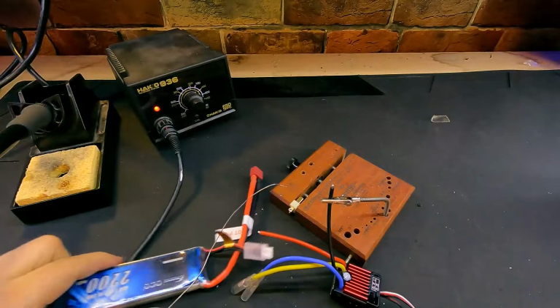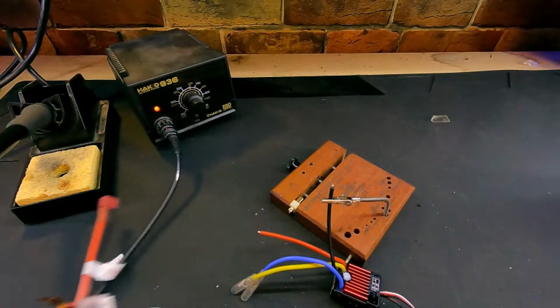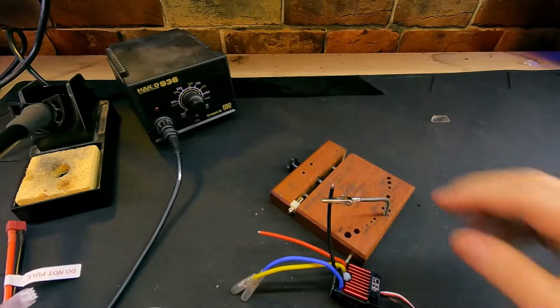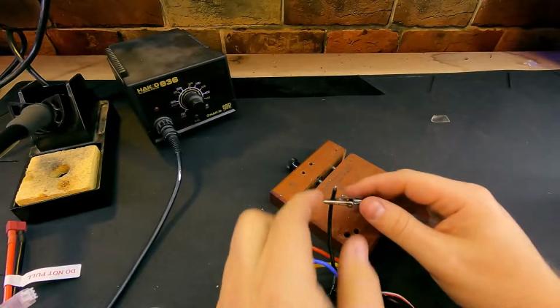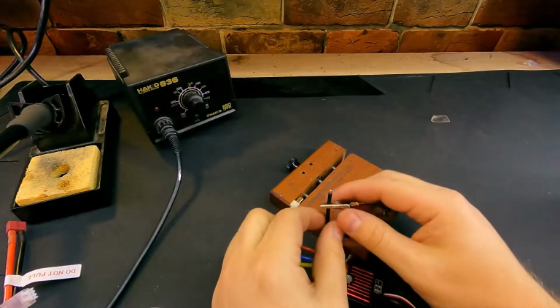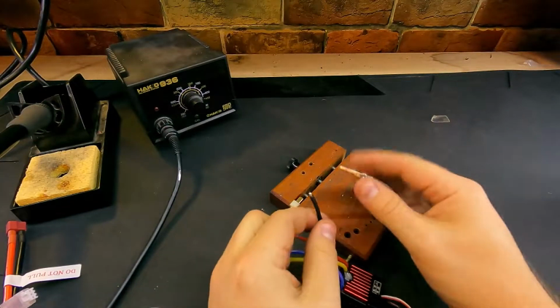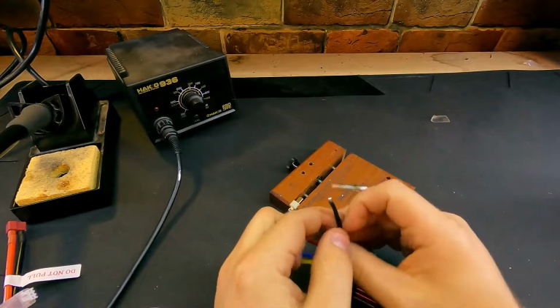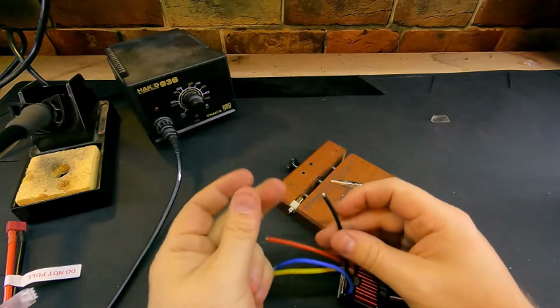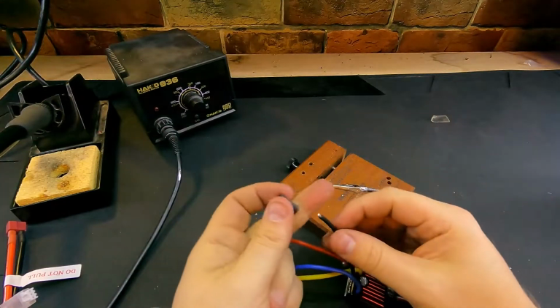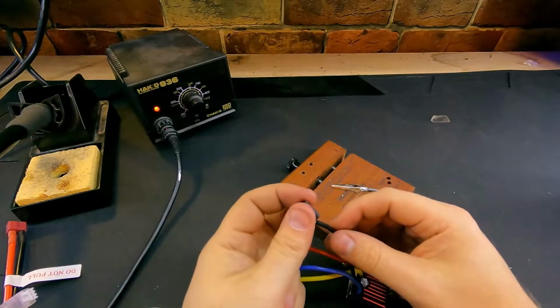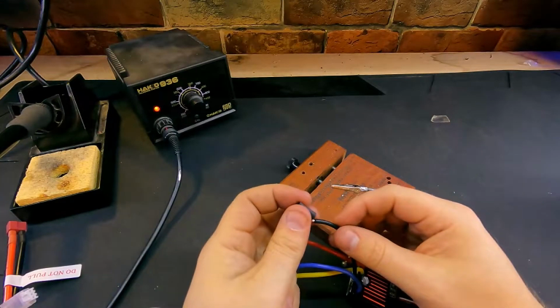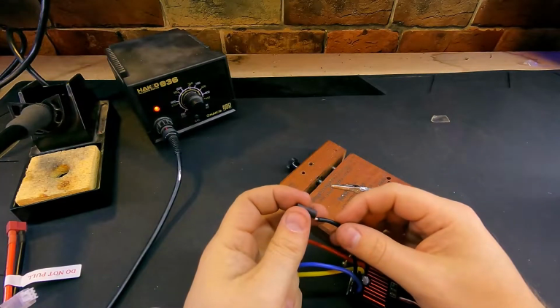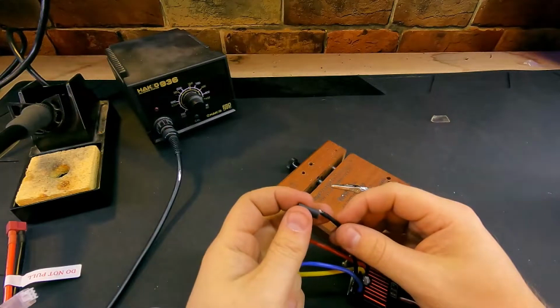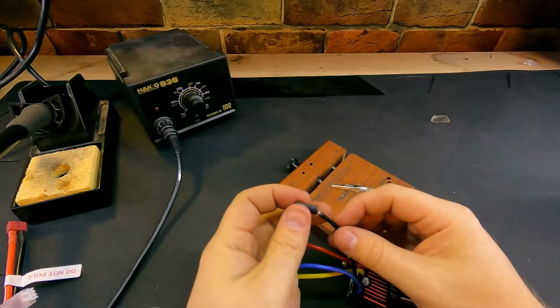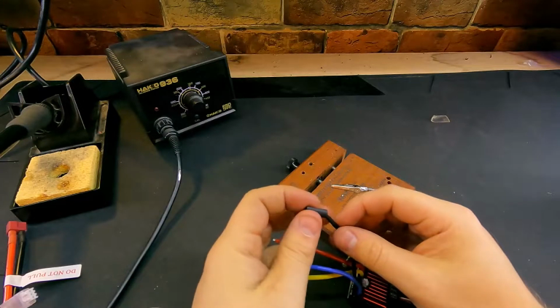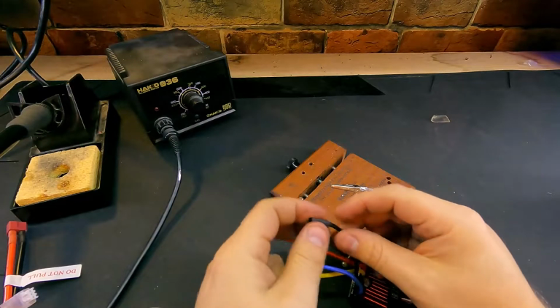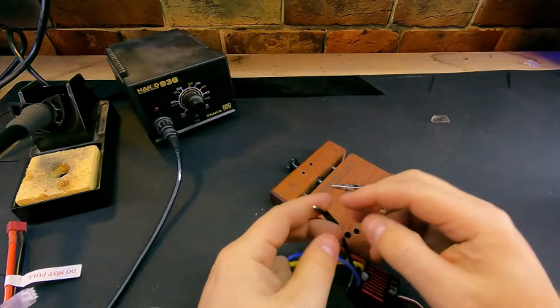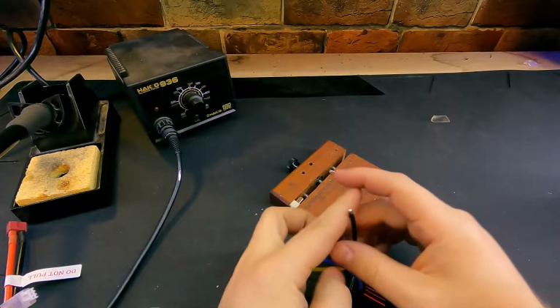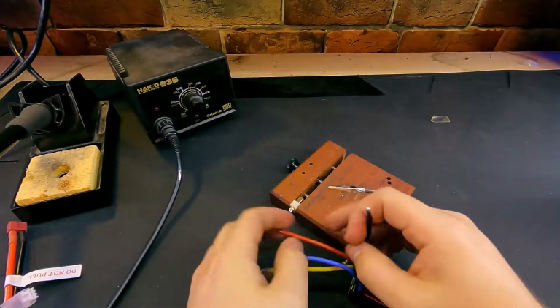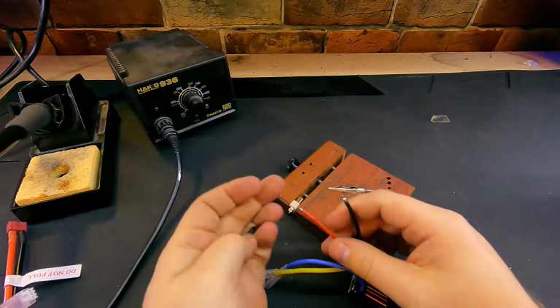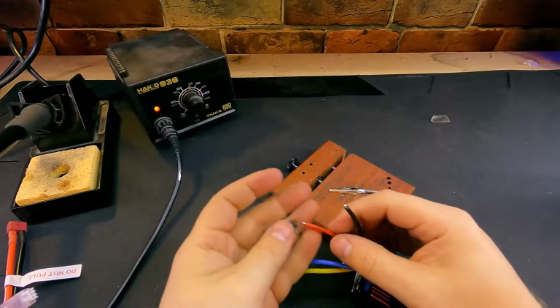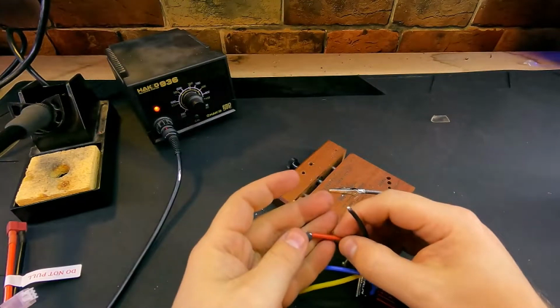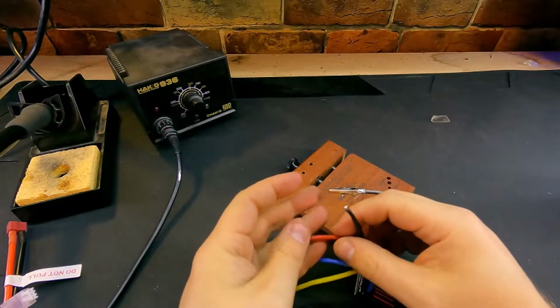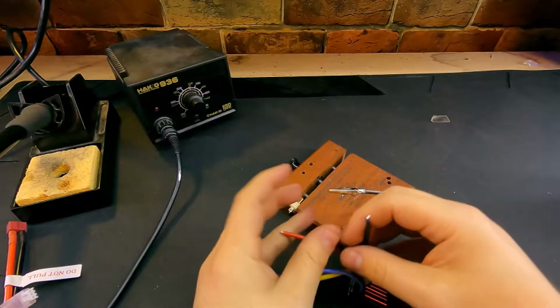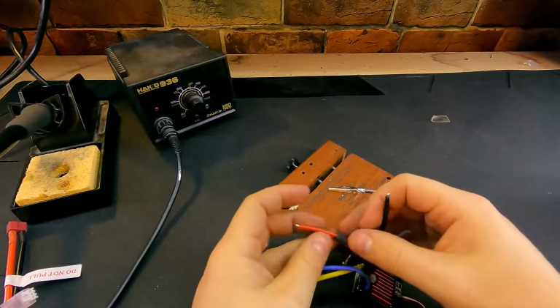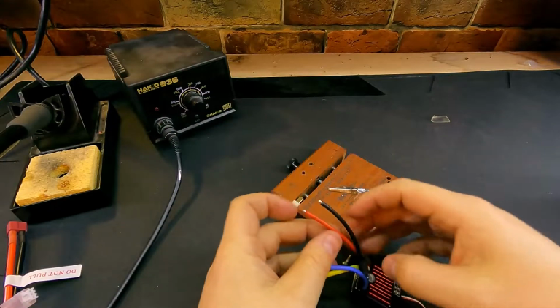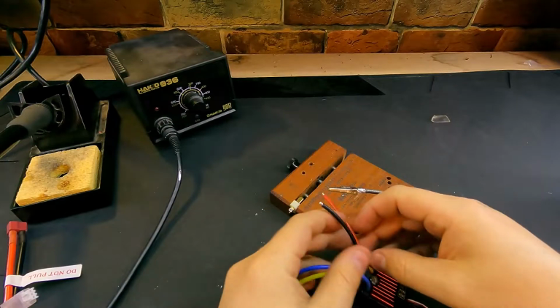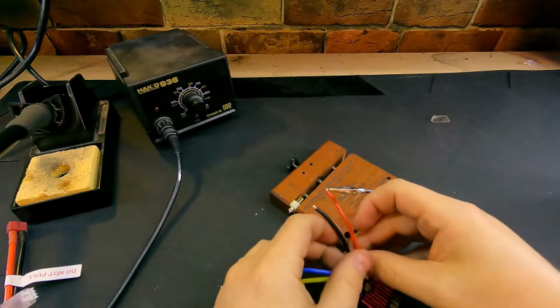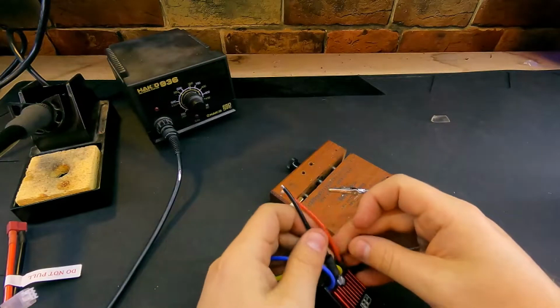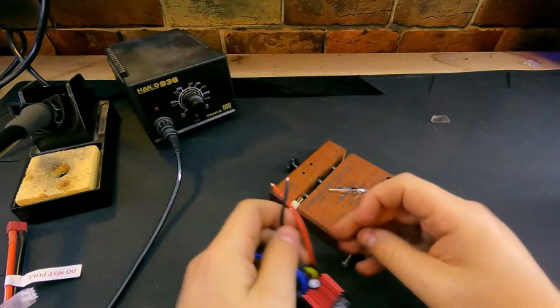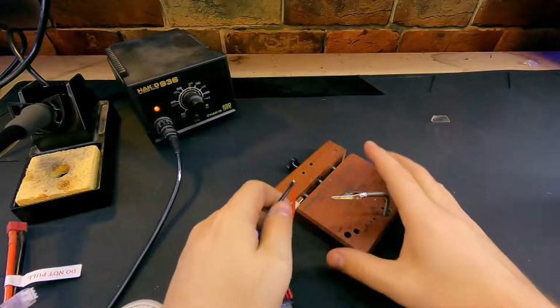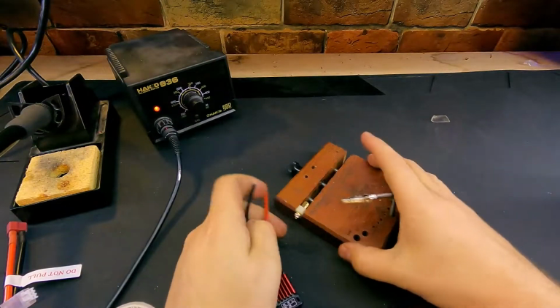Once these wires are tinned, we're going to load on our heat shrink tubing. You always want to do this before you solder, because if you don't, you'll have to desolder it in order to put the heat shrink back on there again.